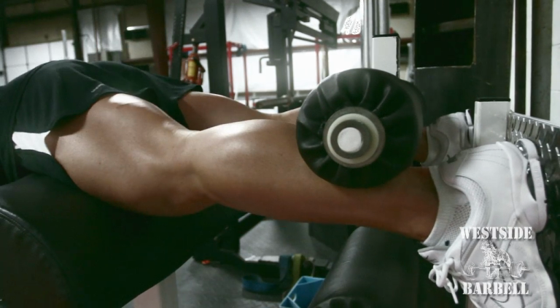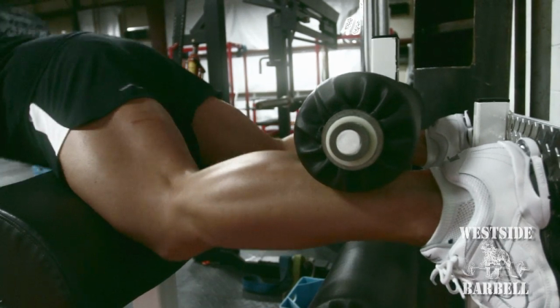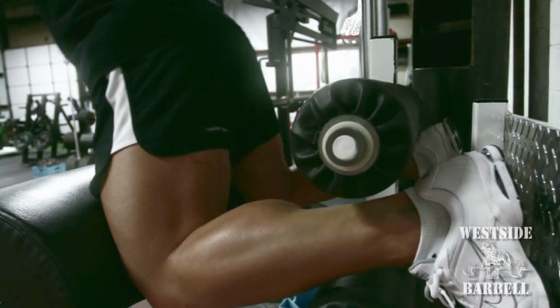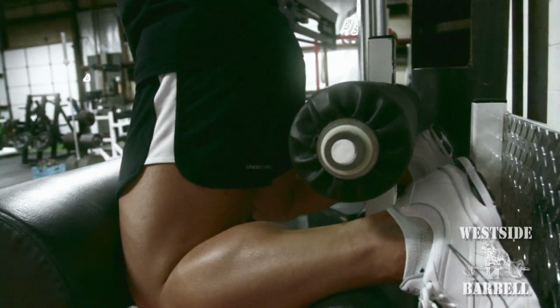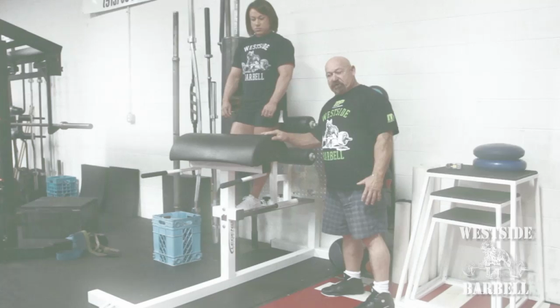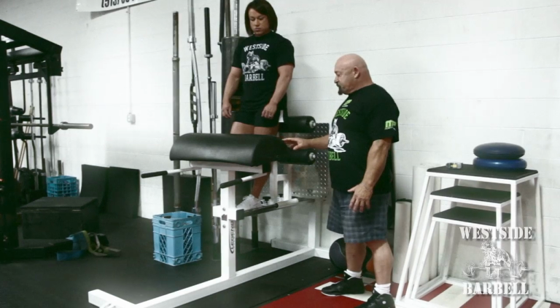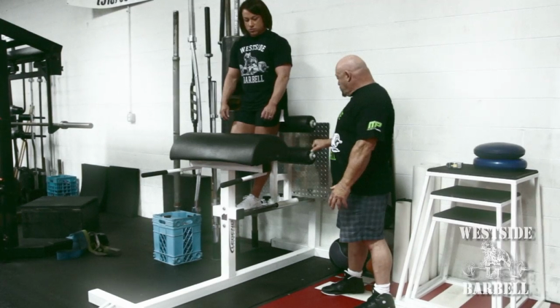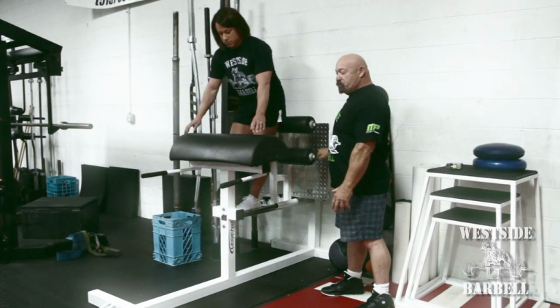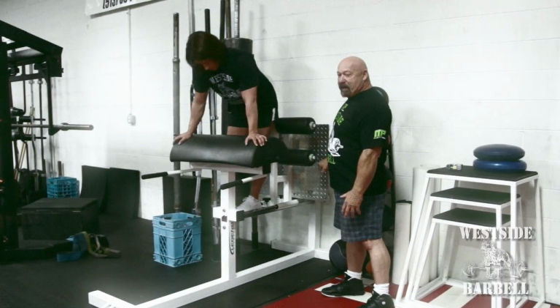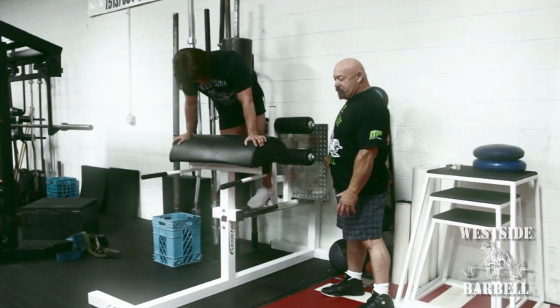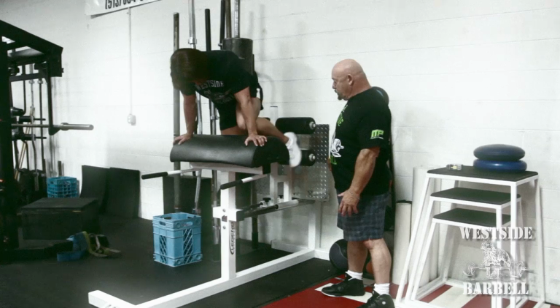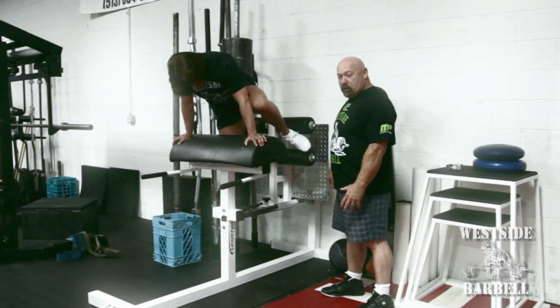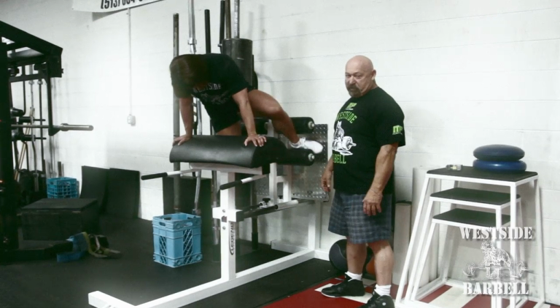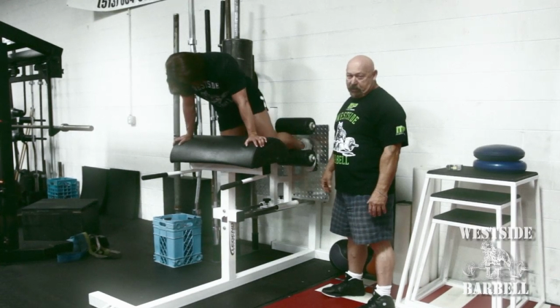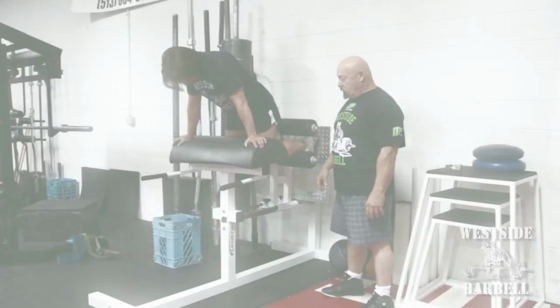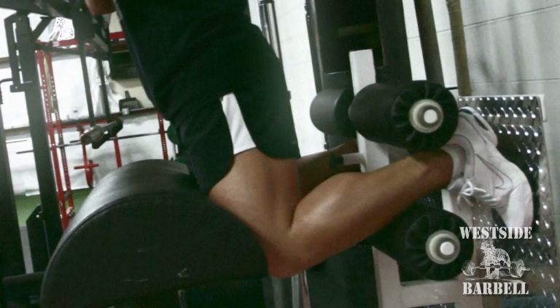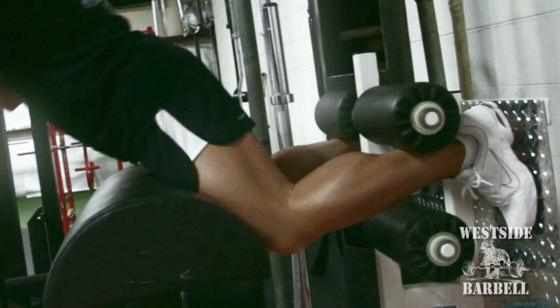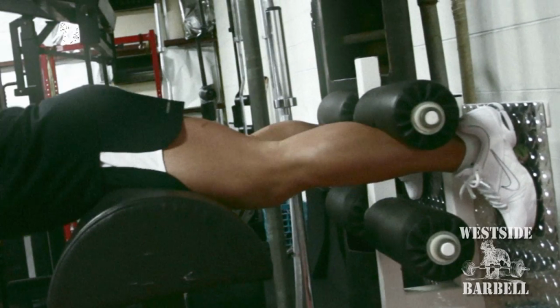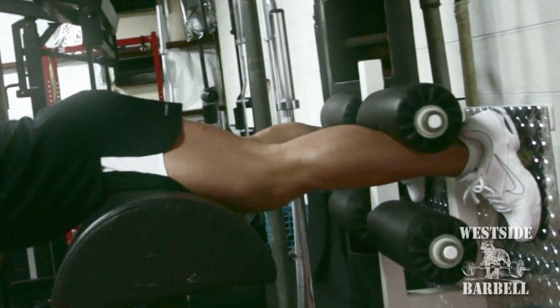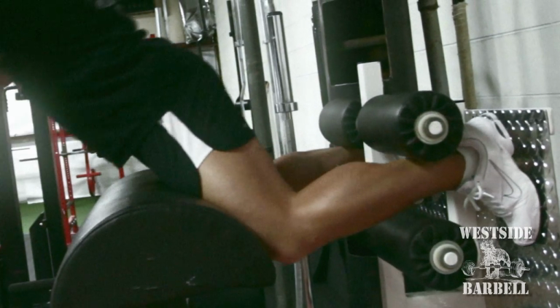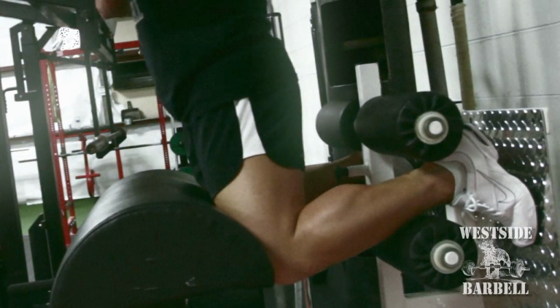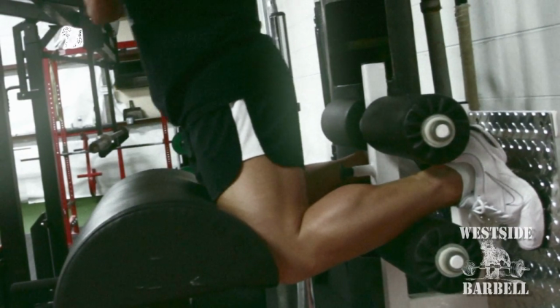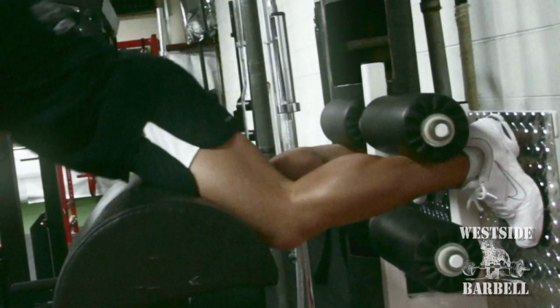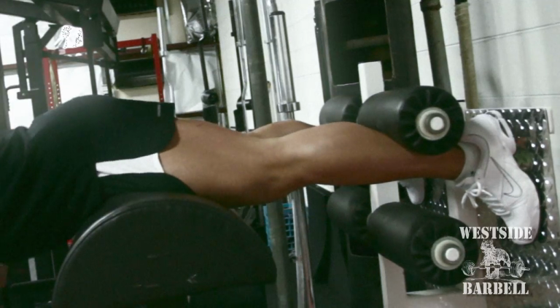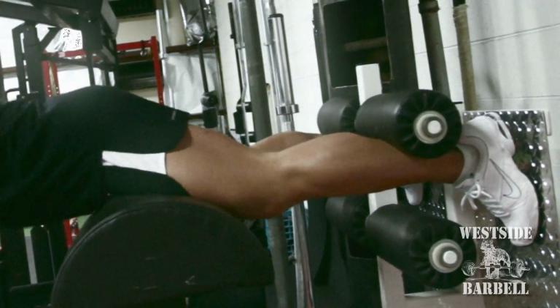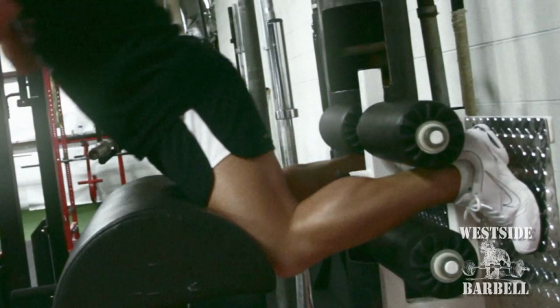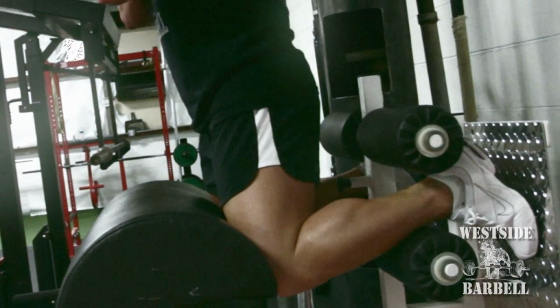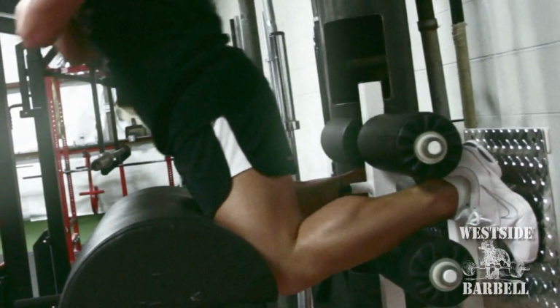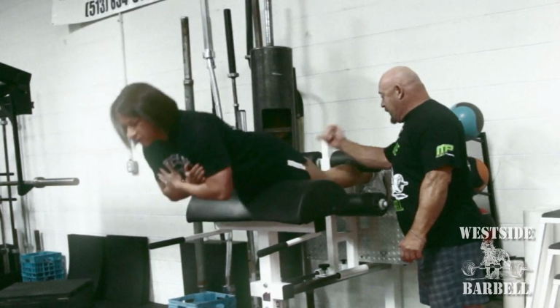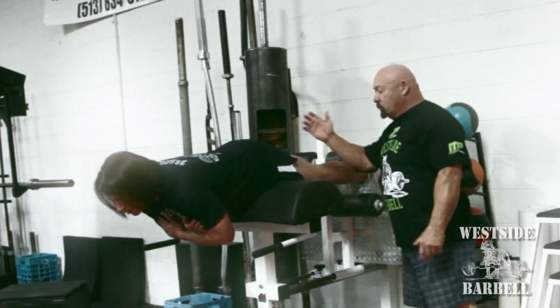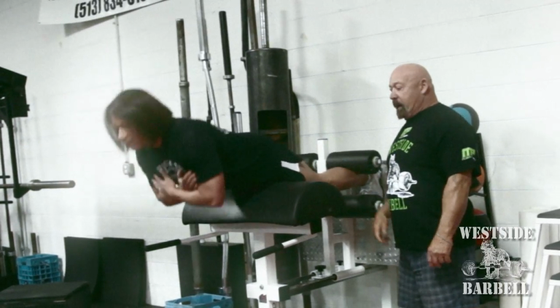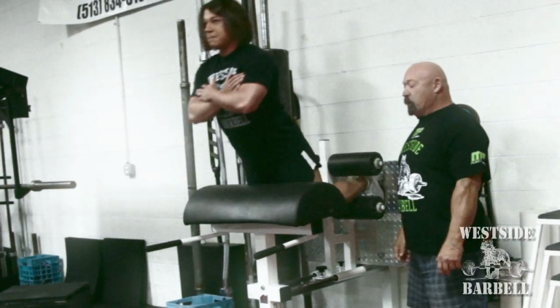Laura's going to demonstrate how this exercise is performed. She's going to drive her calves into the toe plate — you must have a toe plate, and a large one. Then she's going to flex the hamstring at the knee and the glute at the same time, and then her glutes will take off. So it's calf, ham, glute — calf, ham, glute.